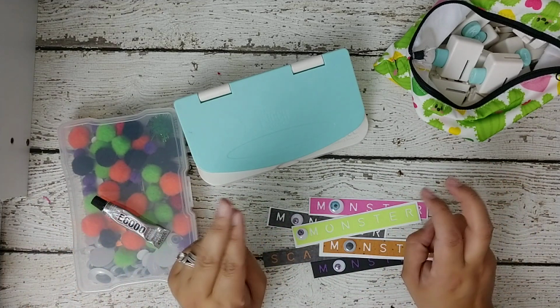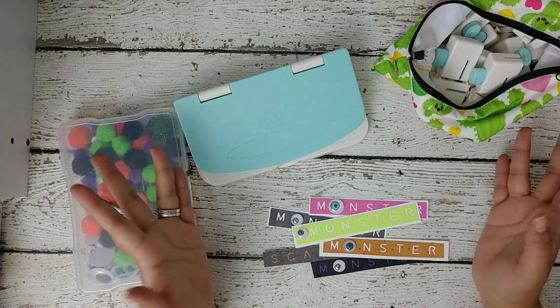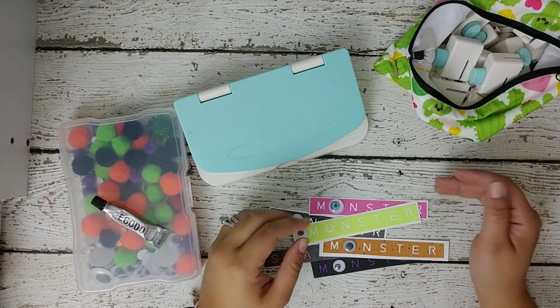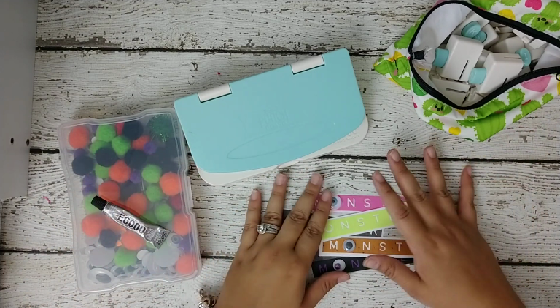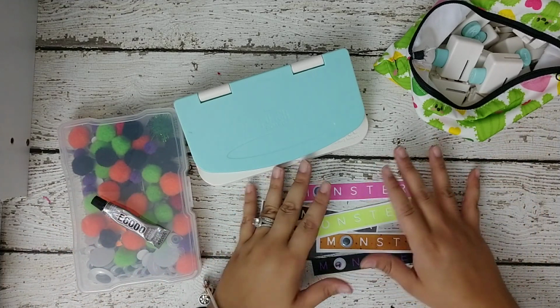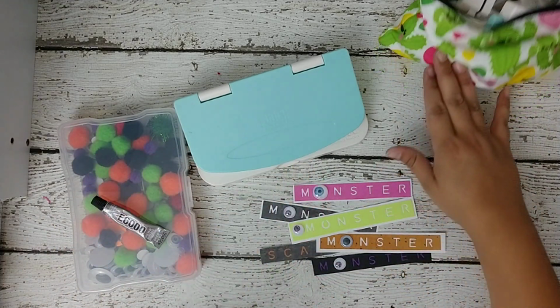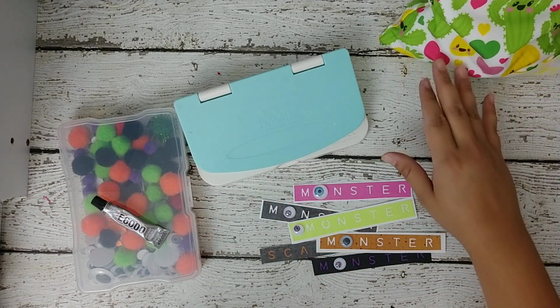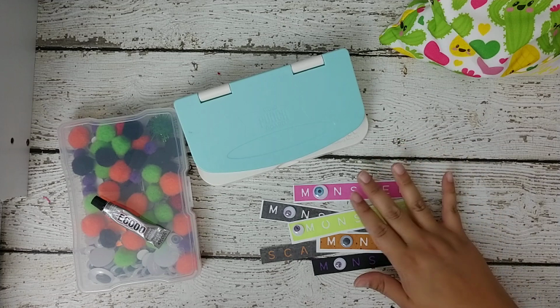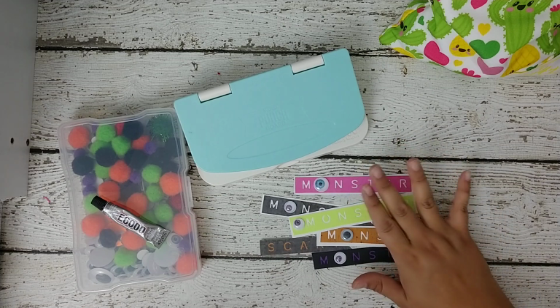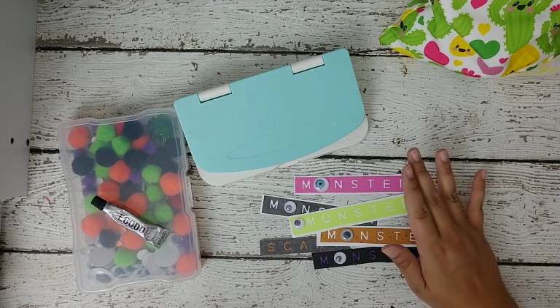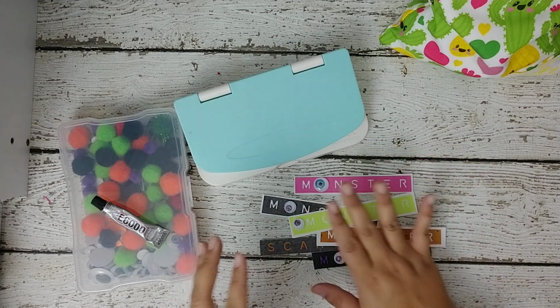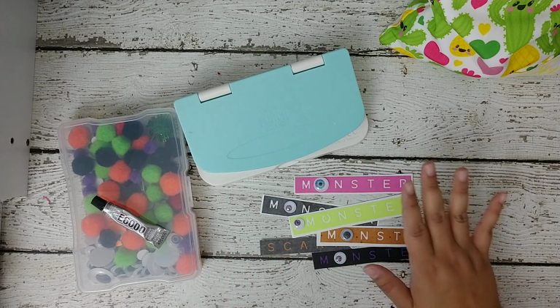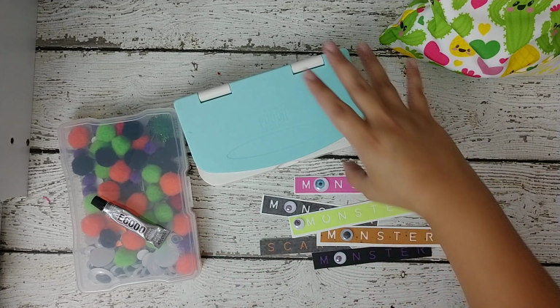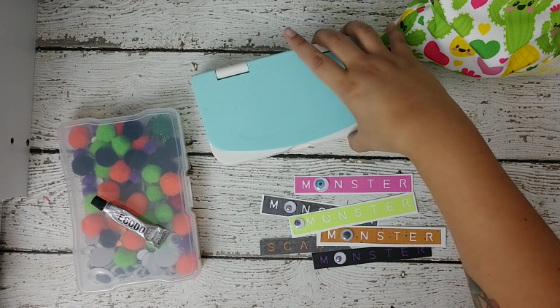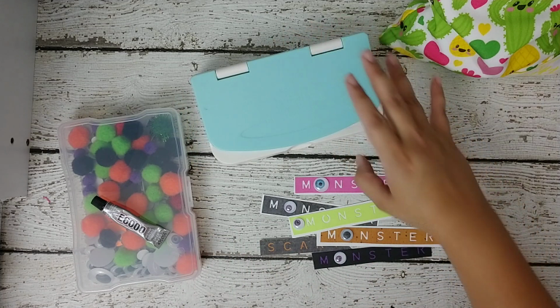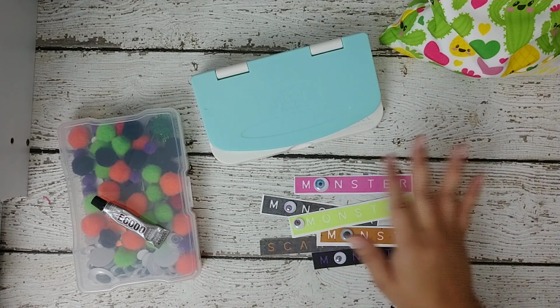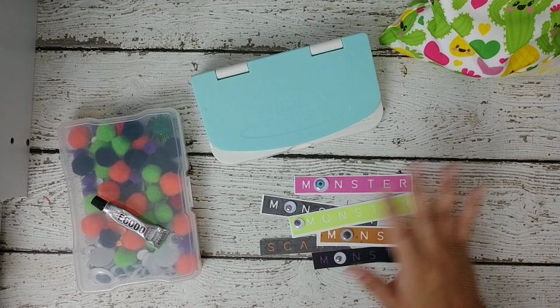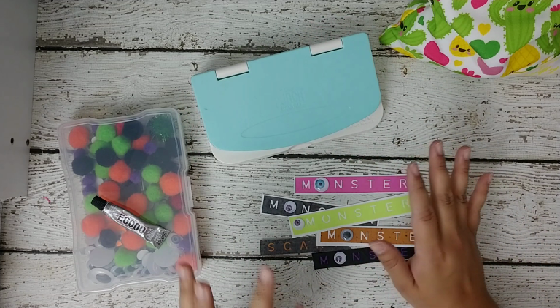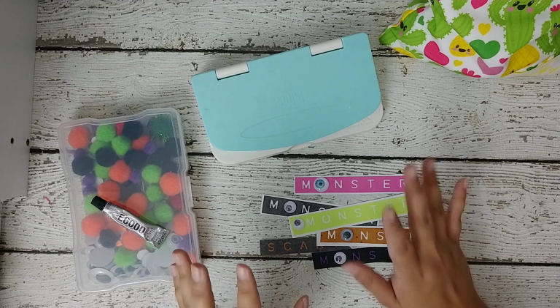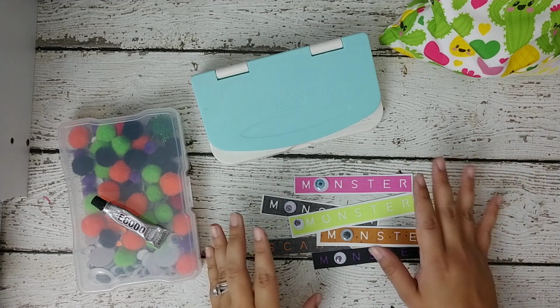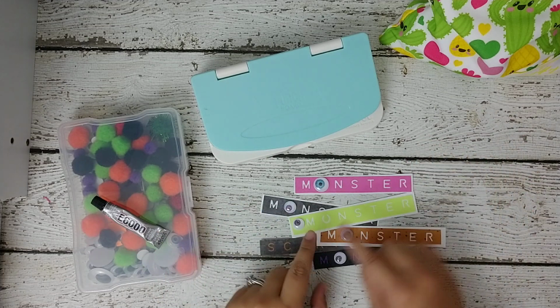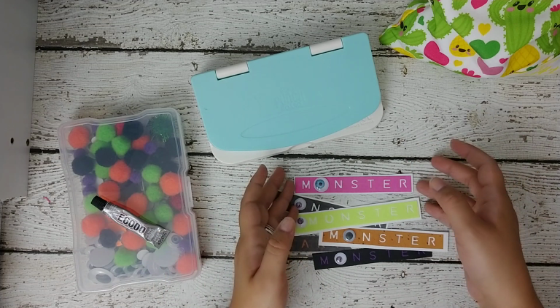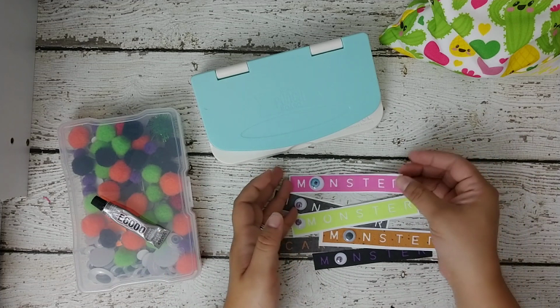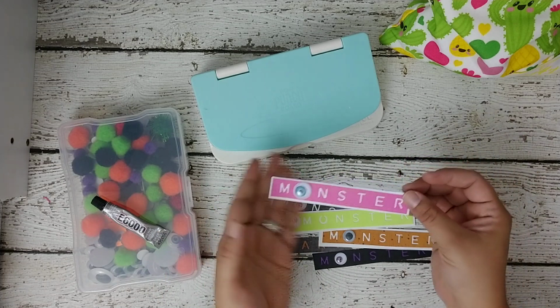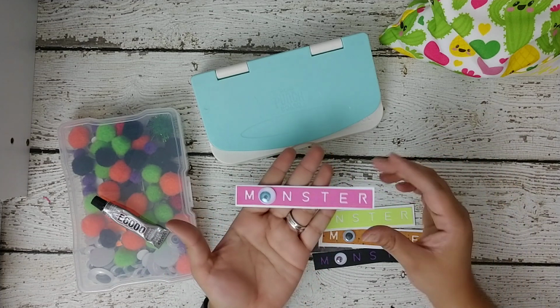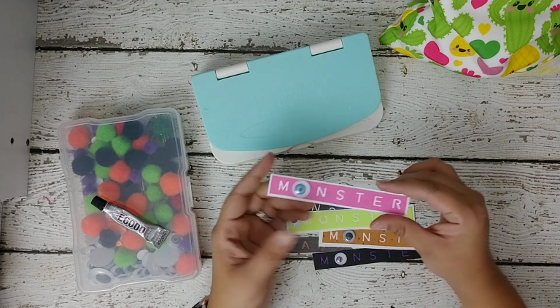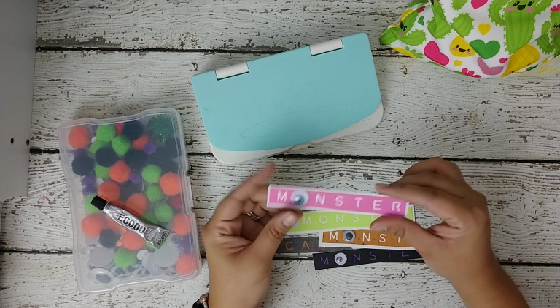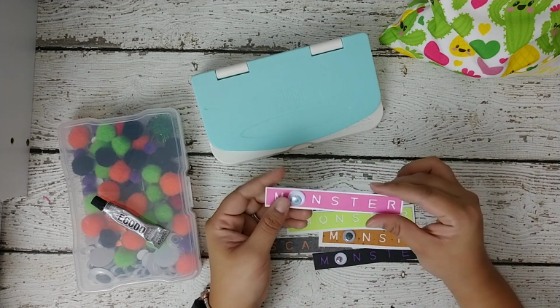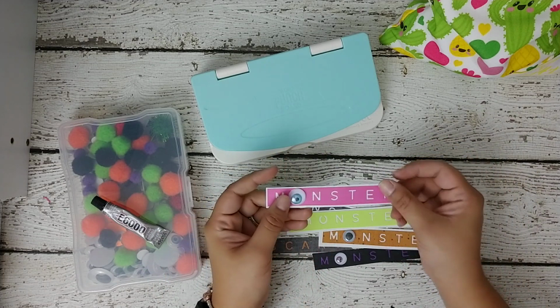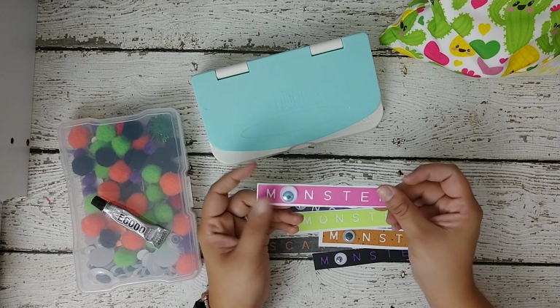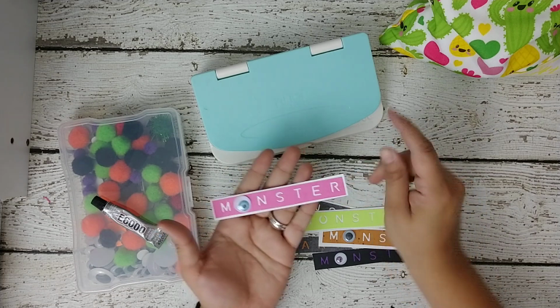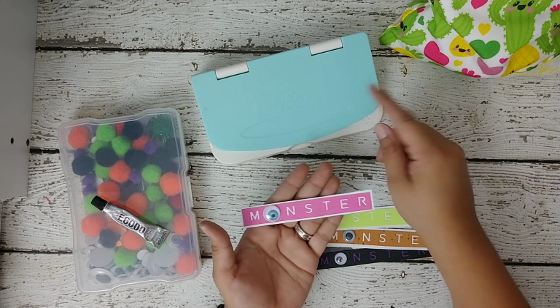So everybody knows that pastel Halloween is in, so I decided to make some things. These are some of the stuff that I made and I'll show you how I ended up using them.